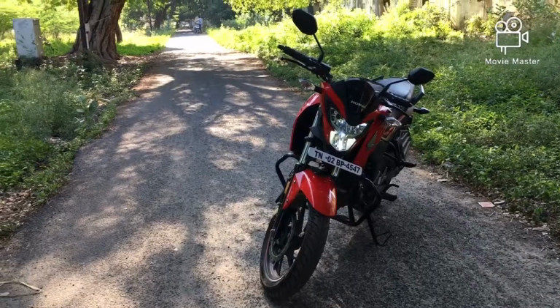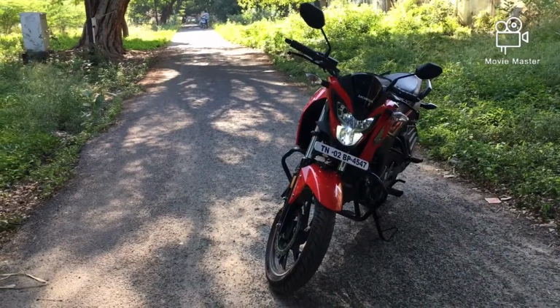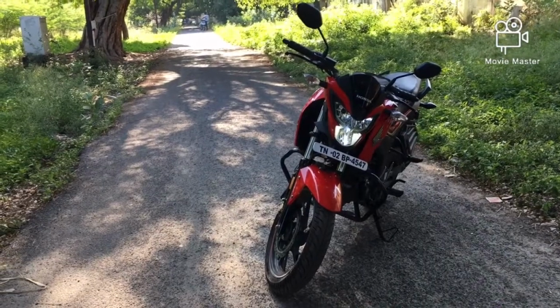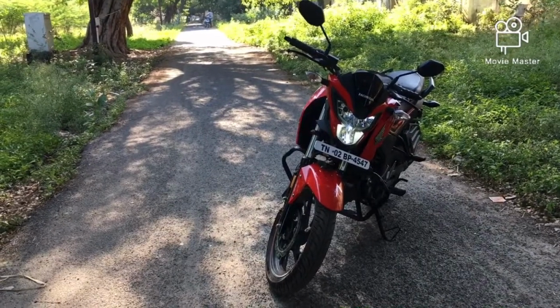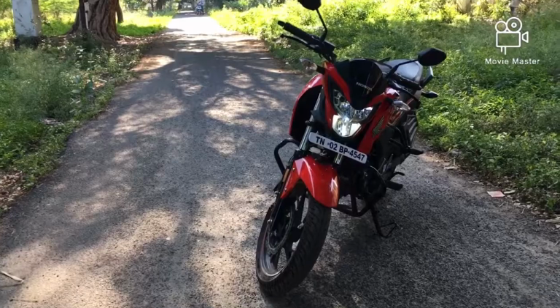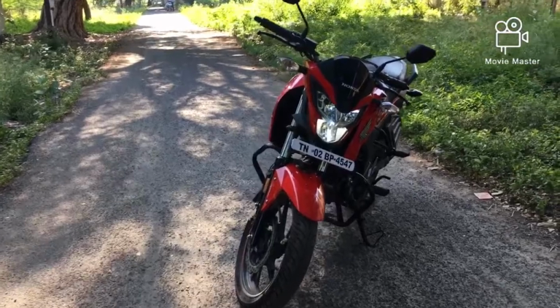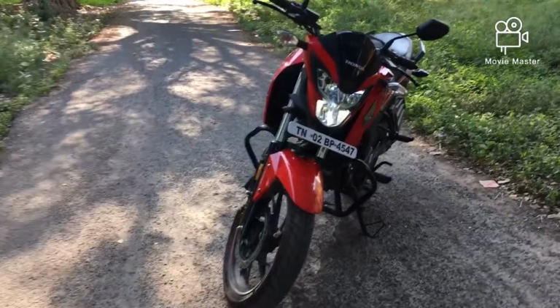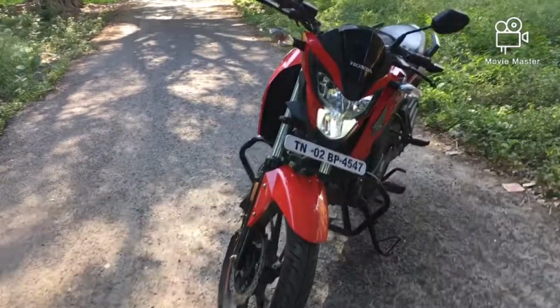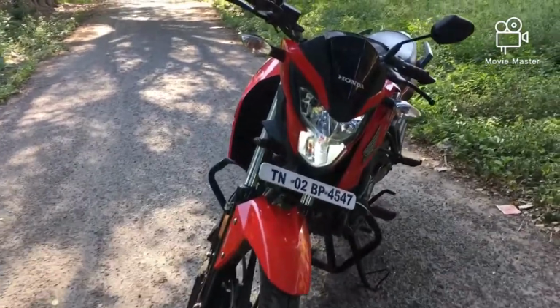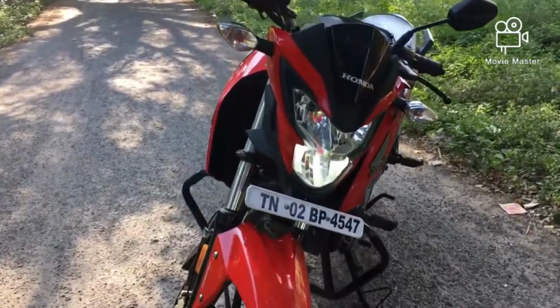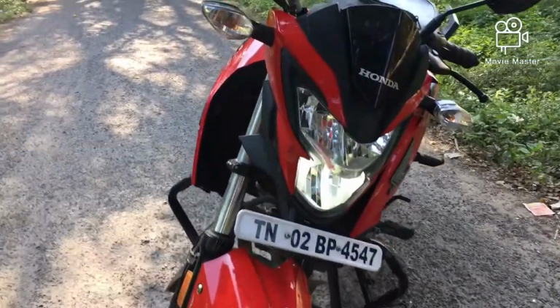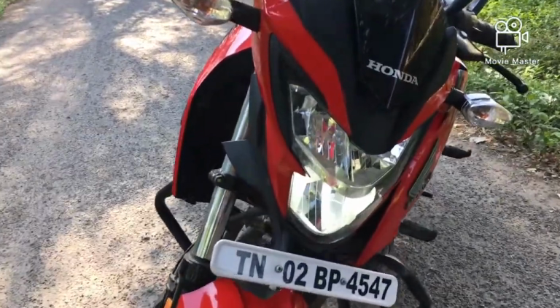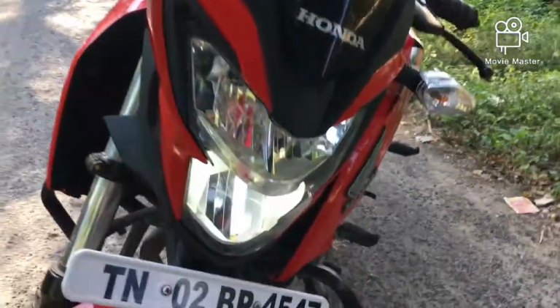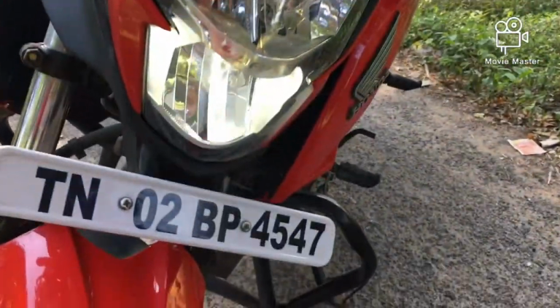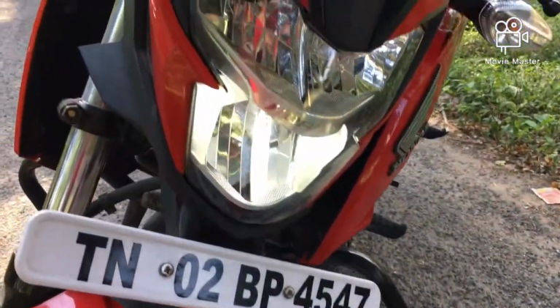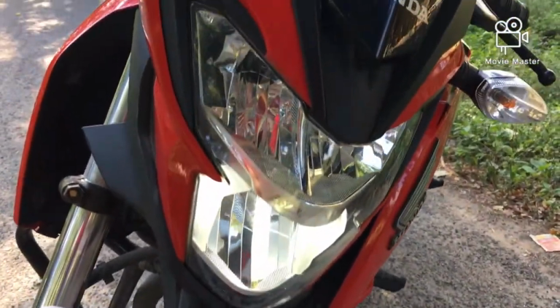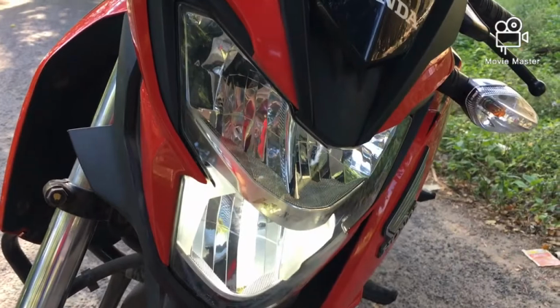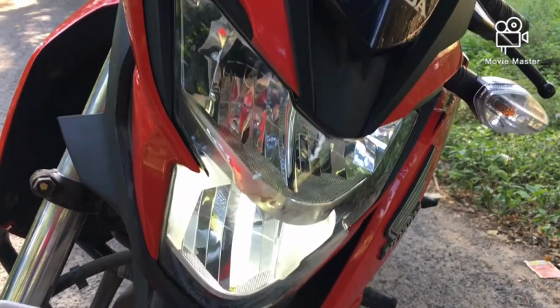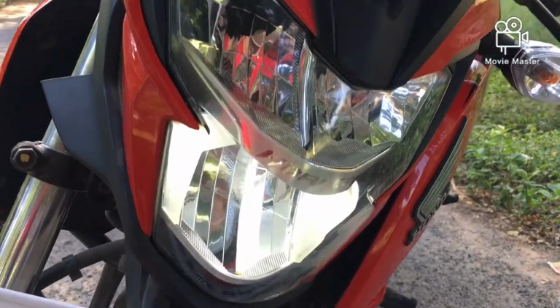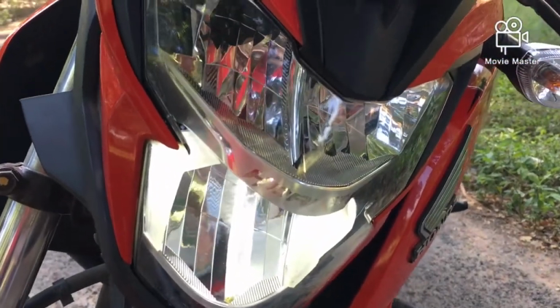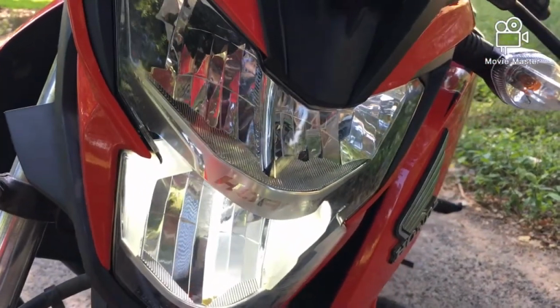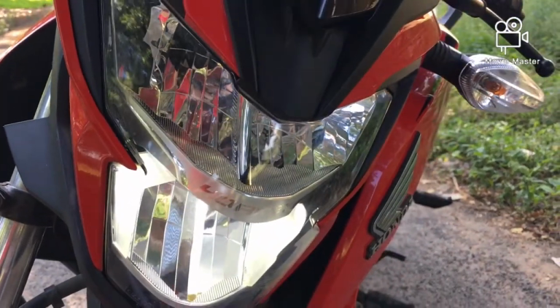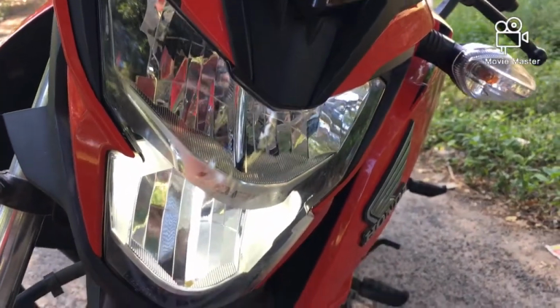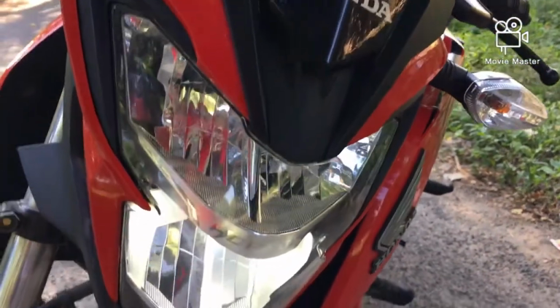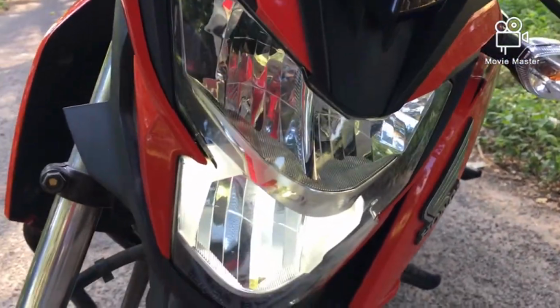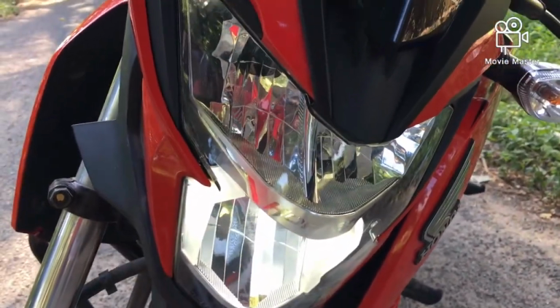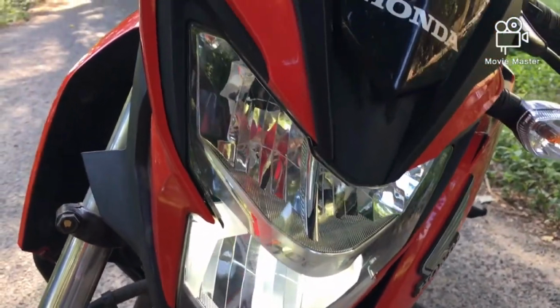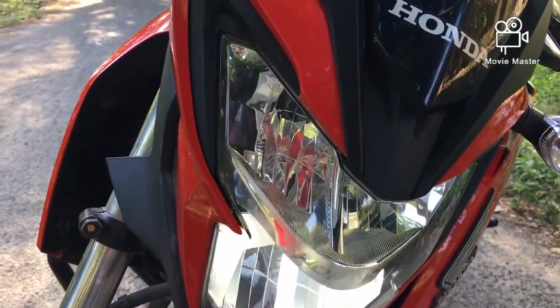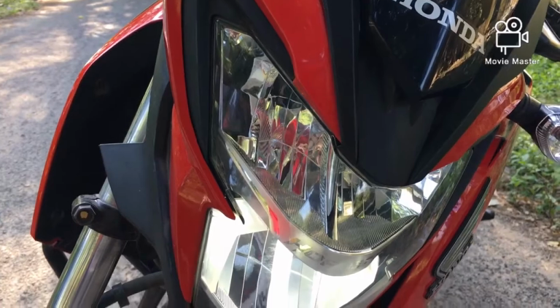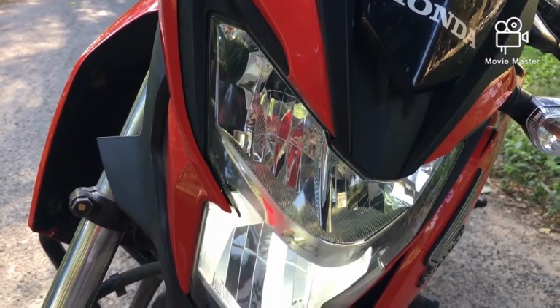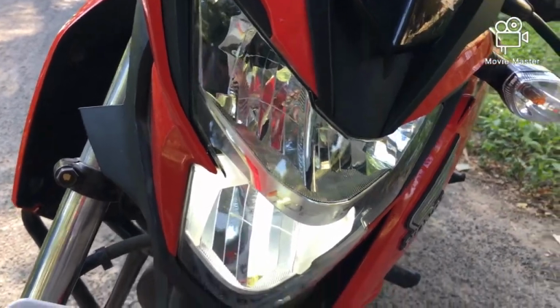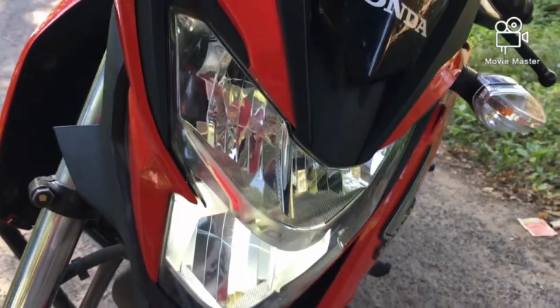Let's straight away look at the front part of the vehicle. We get this nice full HD LED headlamp at the front. Let me switch it on to show you the full functionality of the LED lamp.